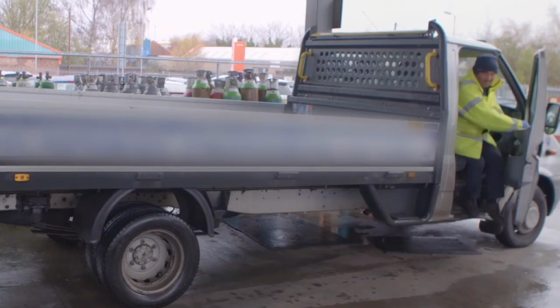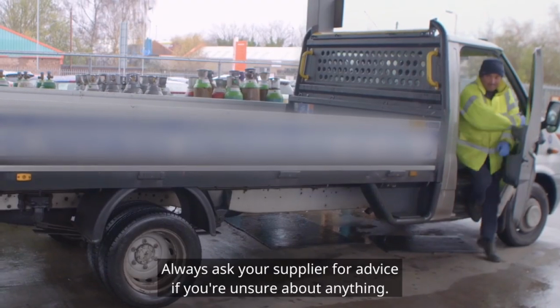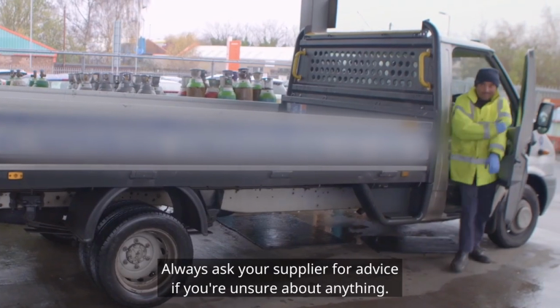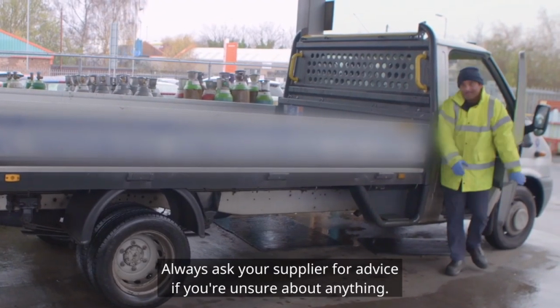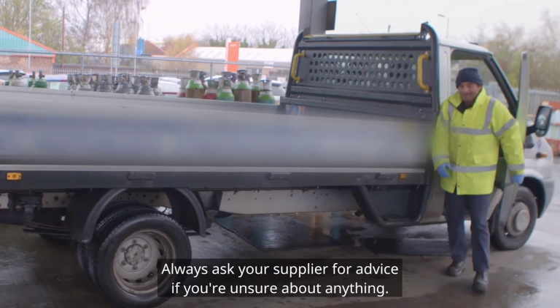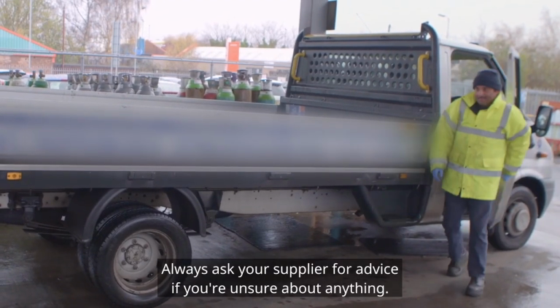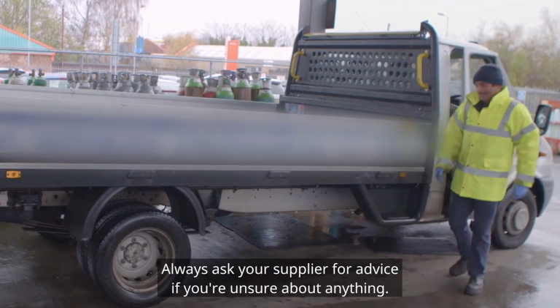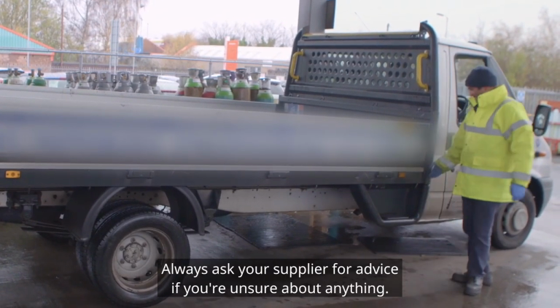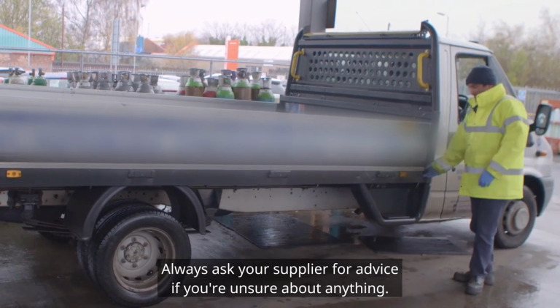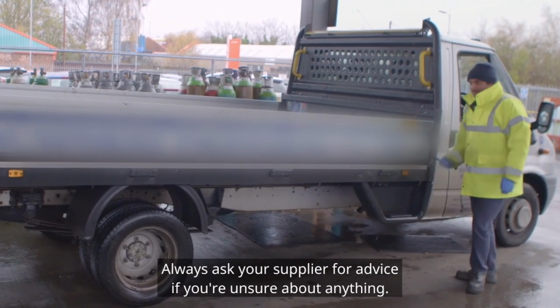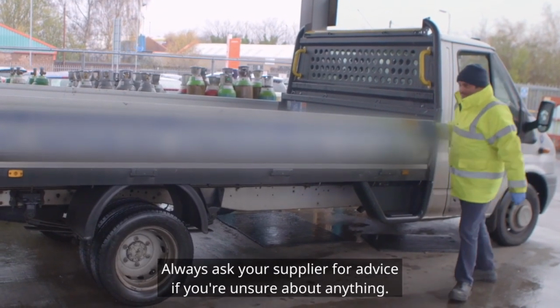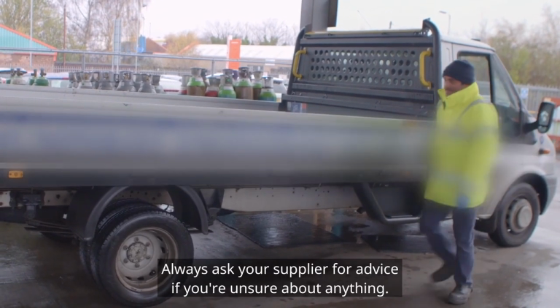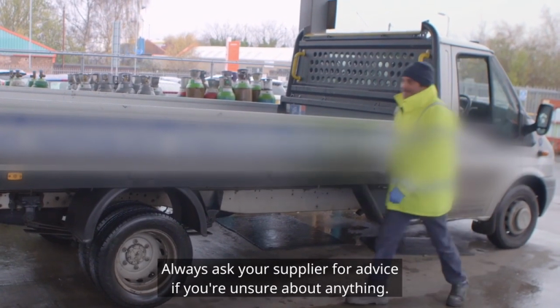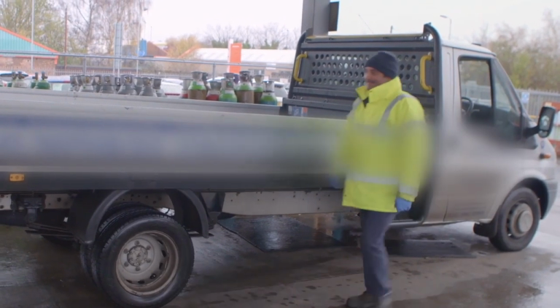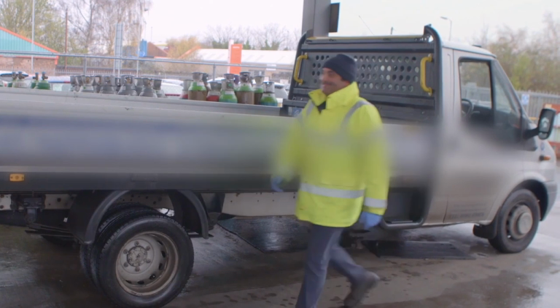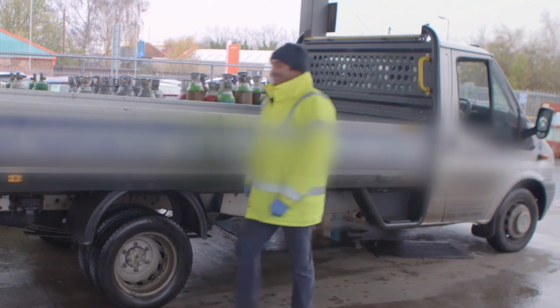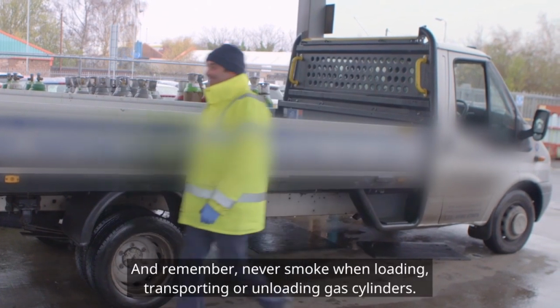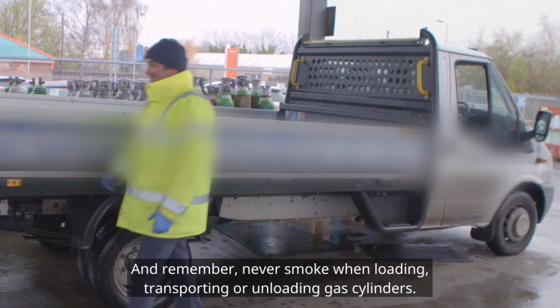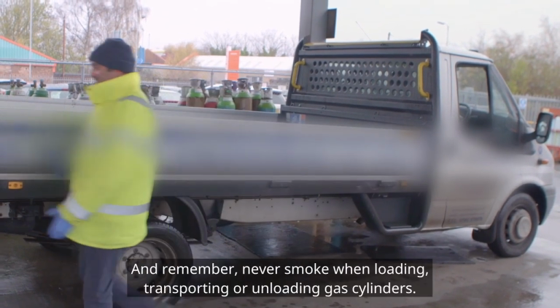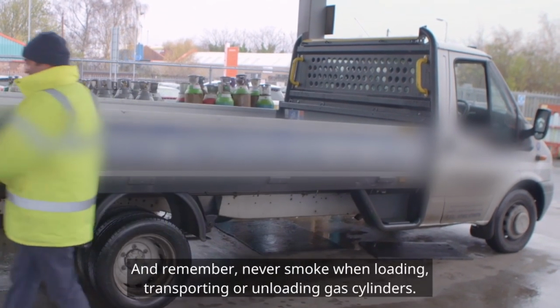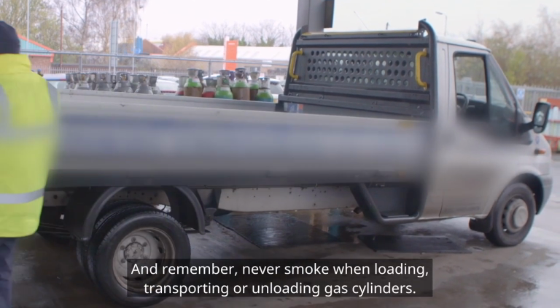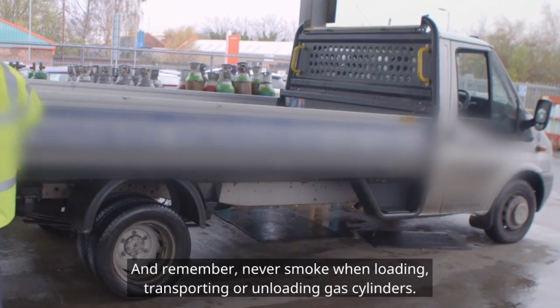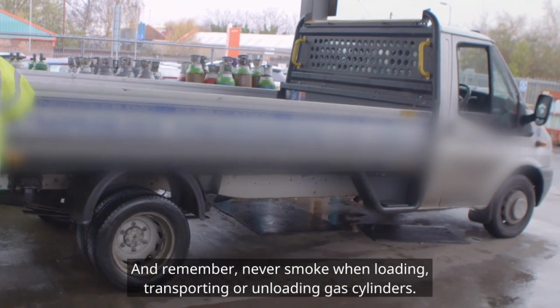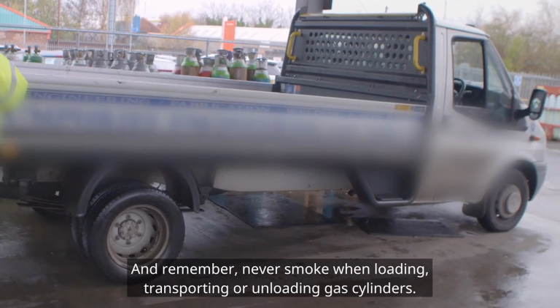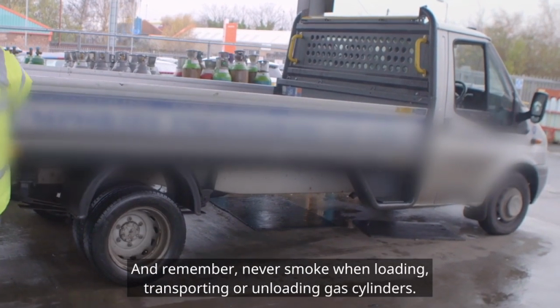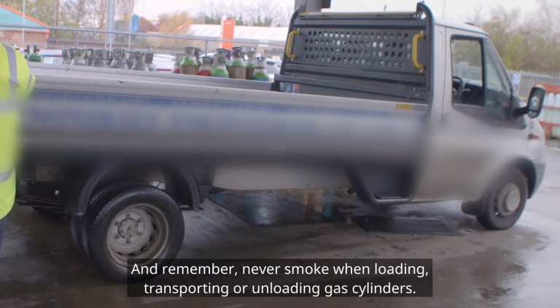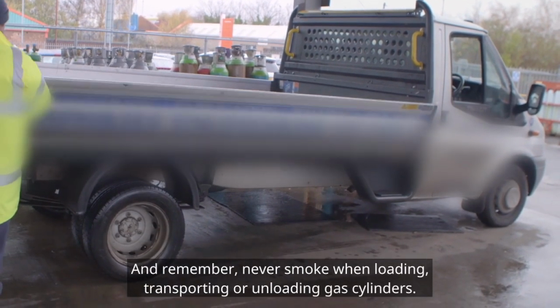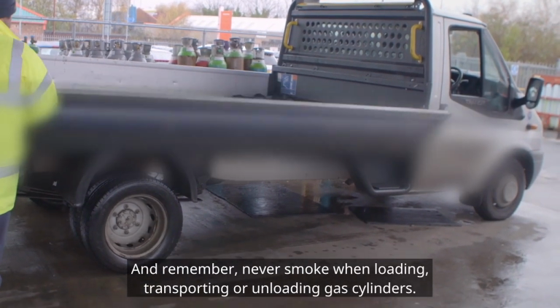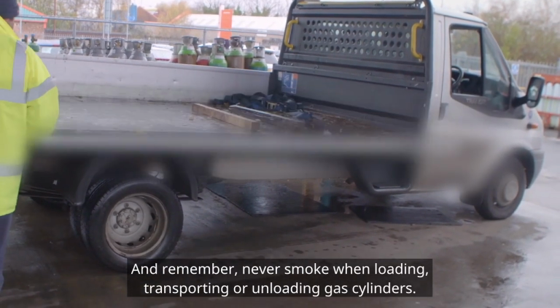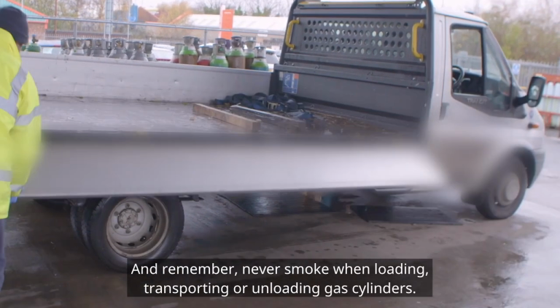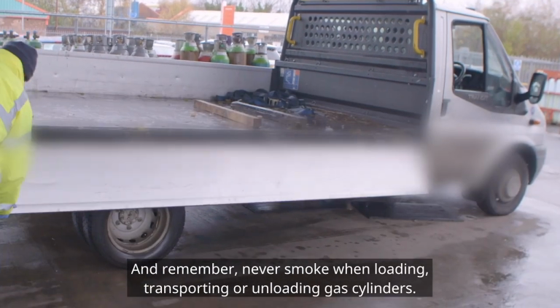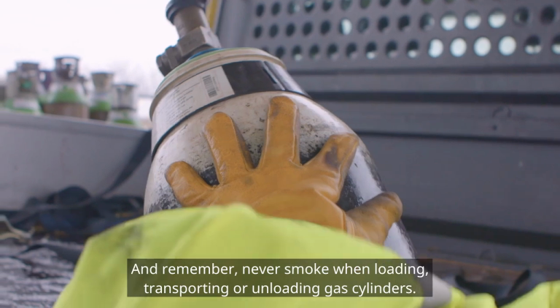Always ask your supplier for advice if you are unsure about anything. And remember, never smoke when loading, transporting or unloading gas cylinders.